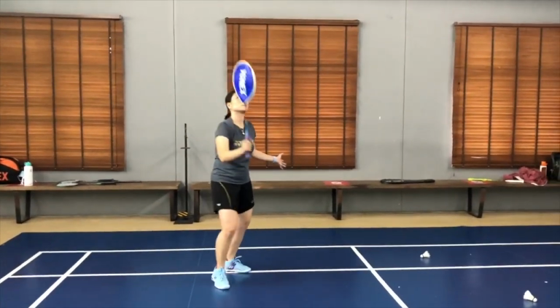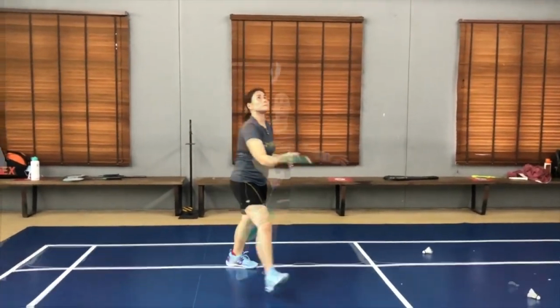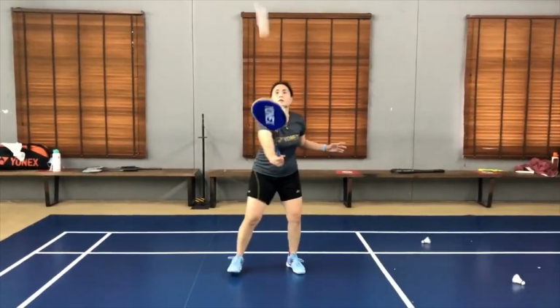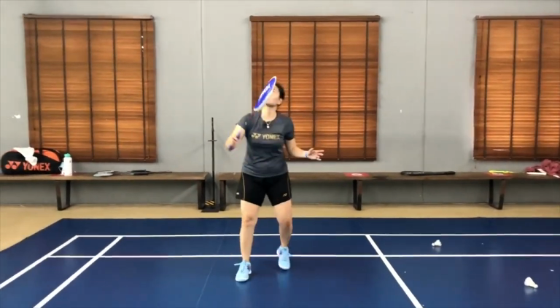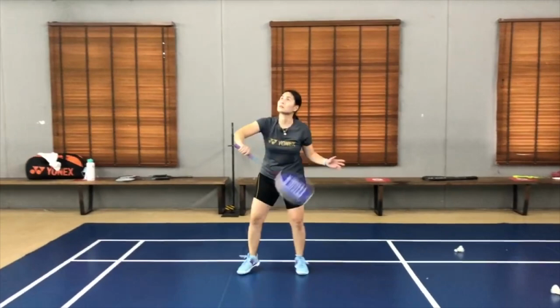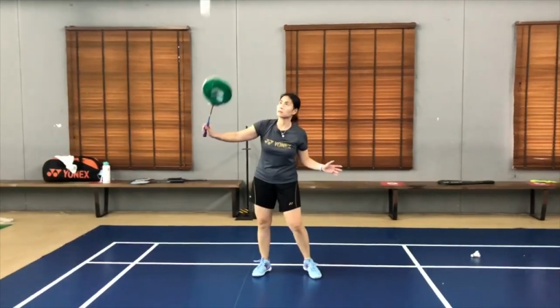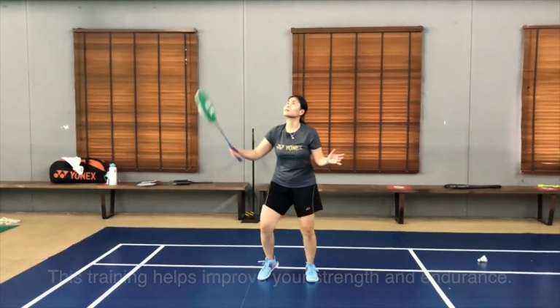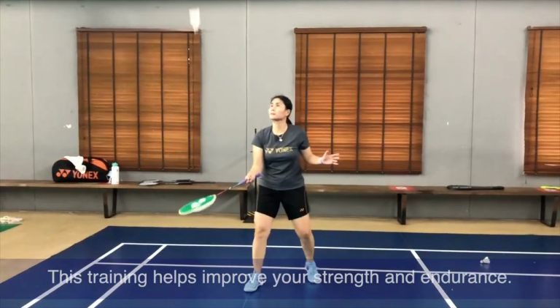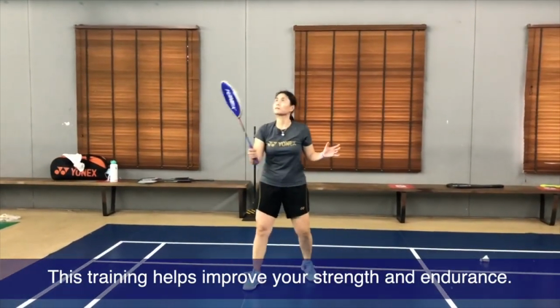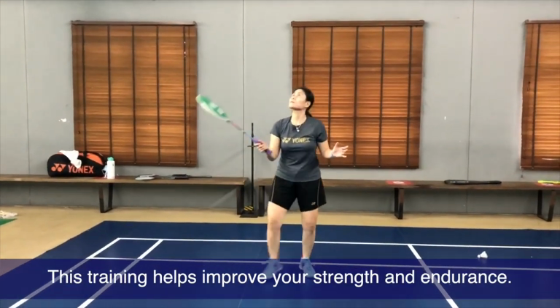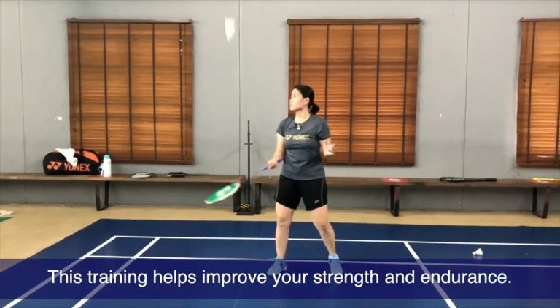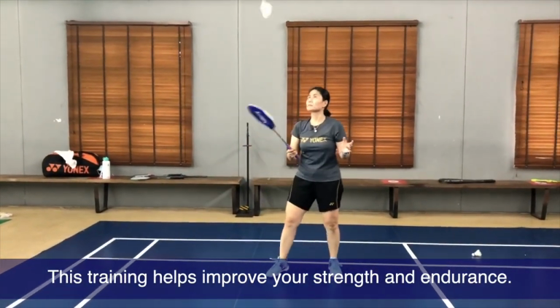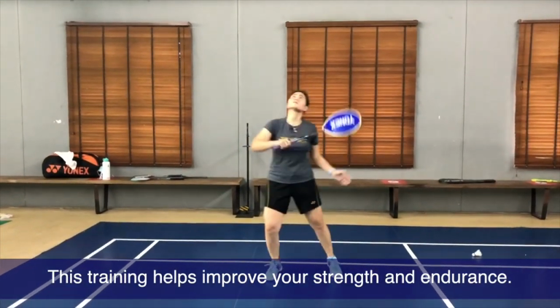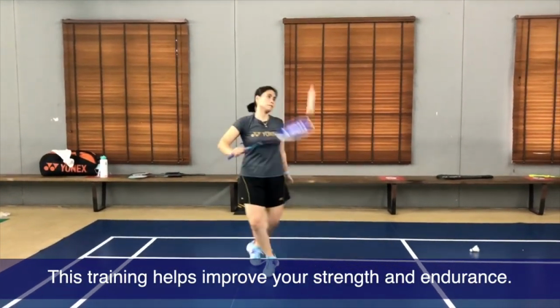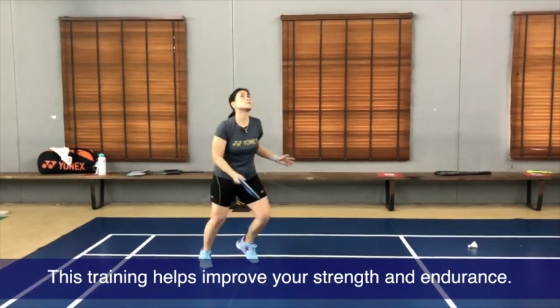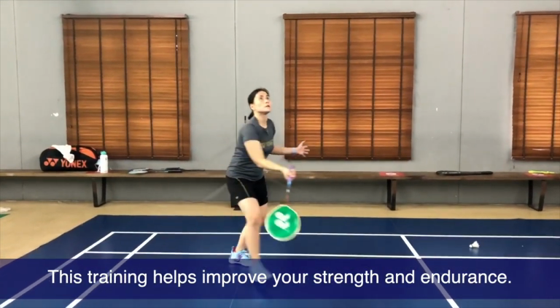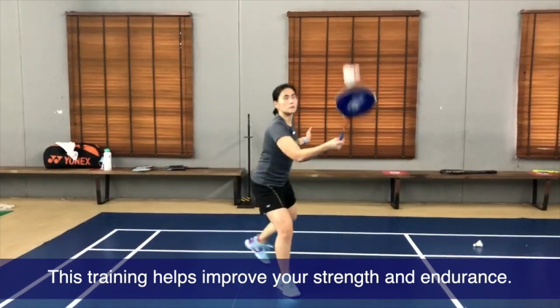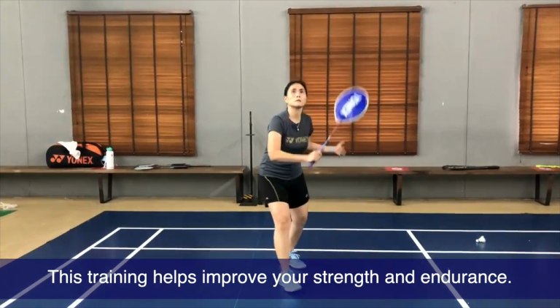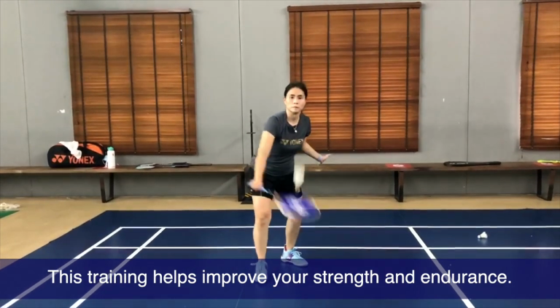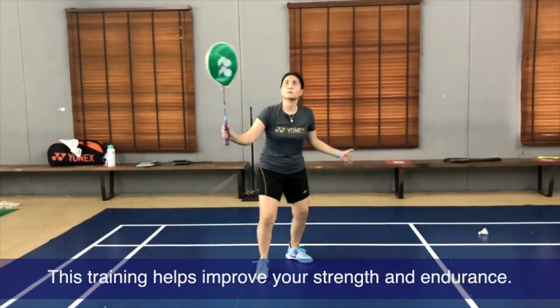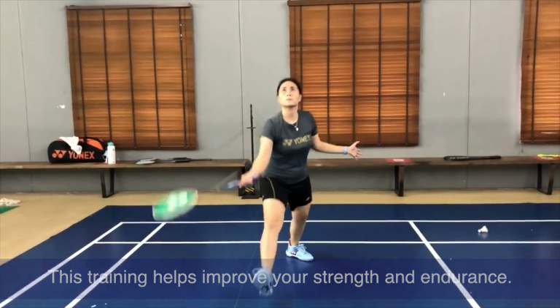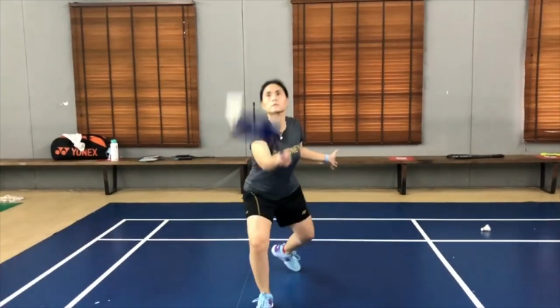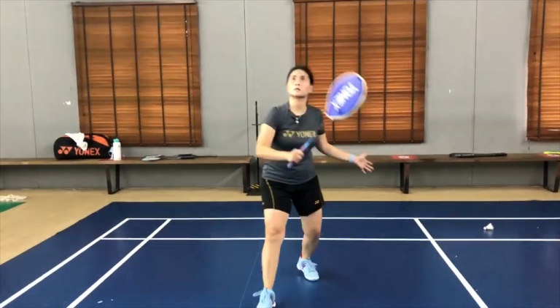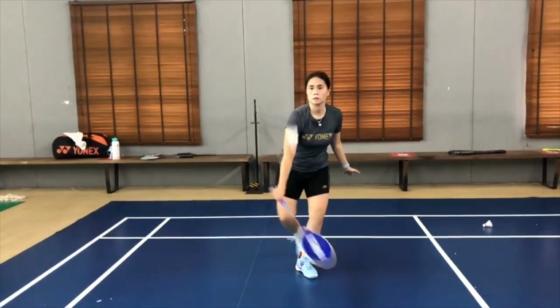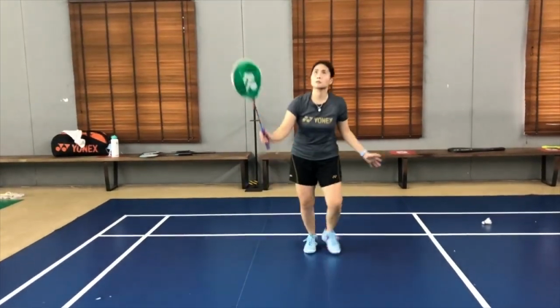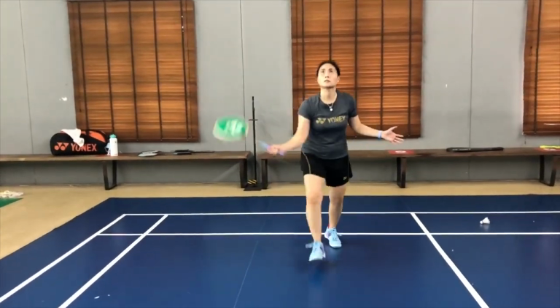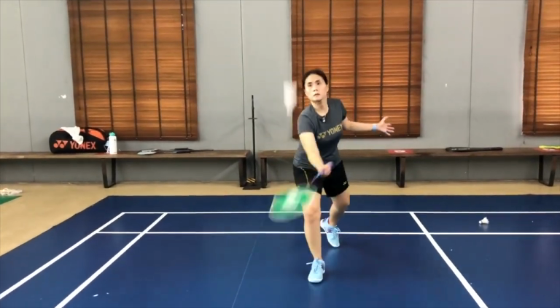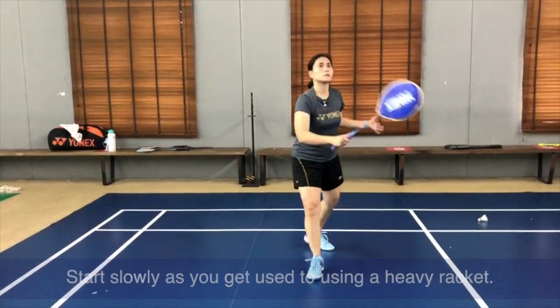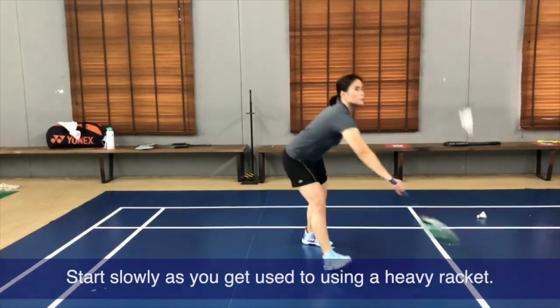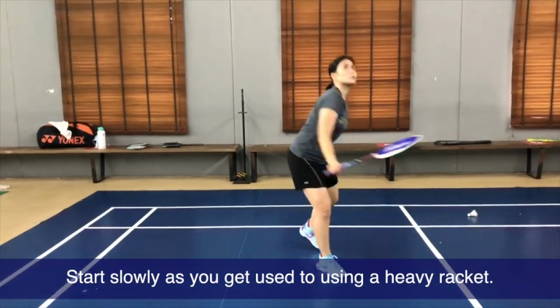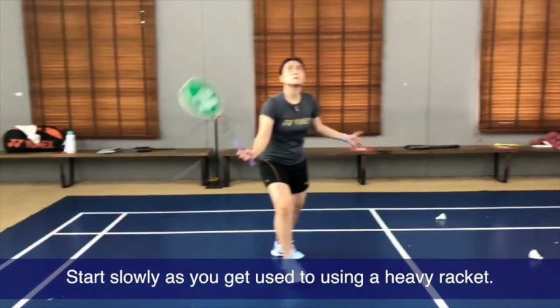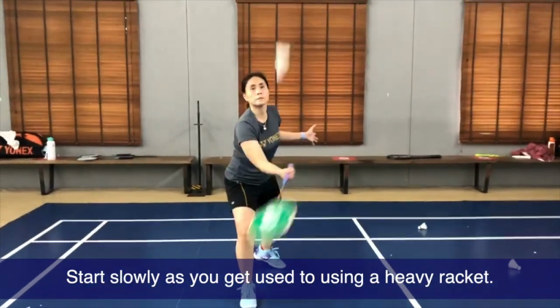The purpose of using a heavy racket would be to enhance strength and endurance, but we must do it with a lot of care and caution. So I always like to start slowly and work my way up.